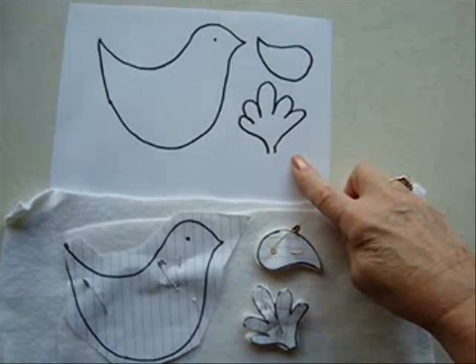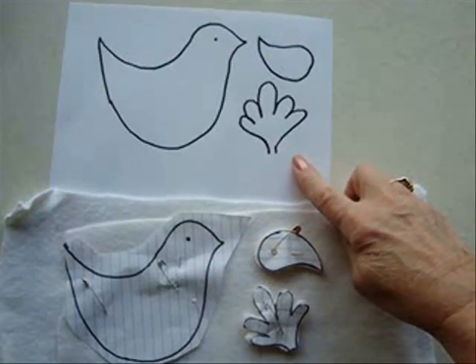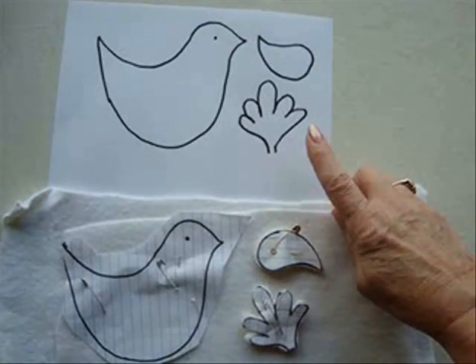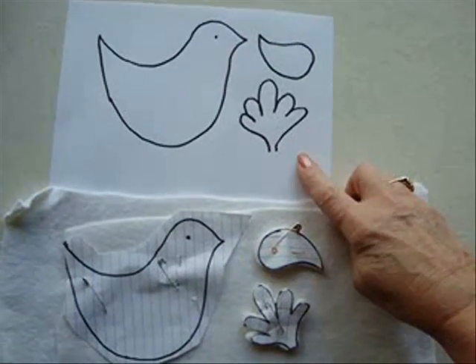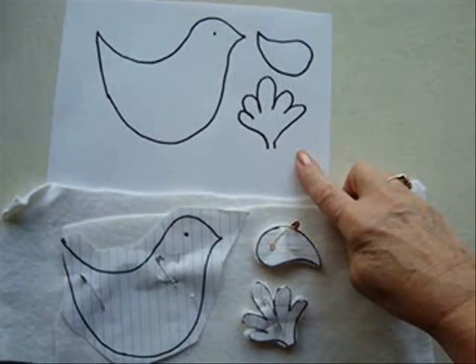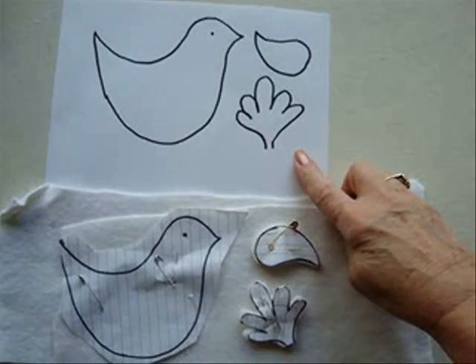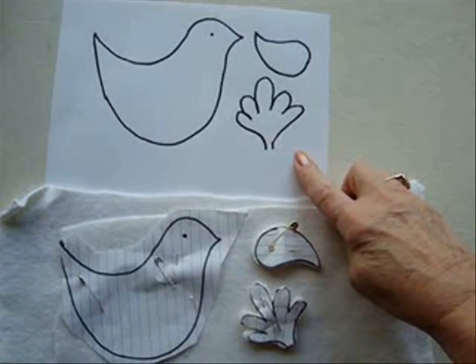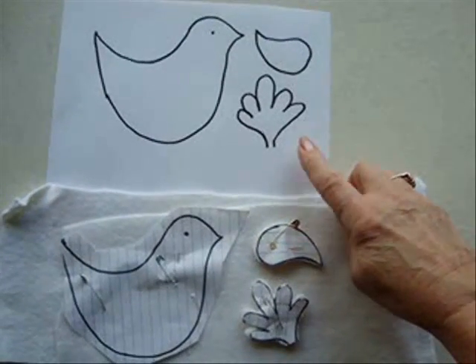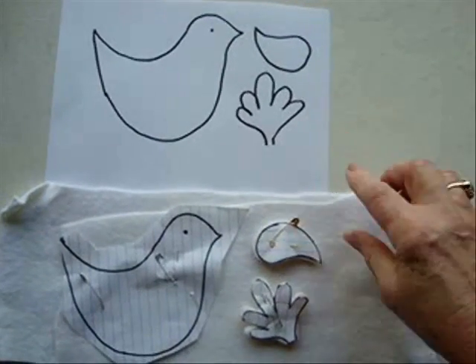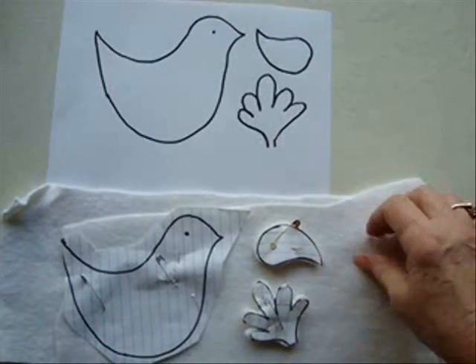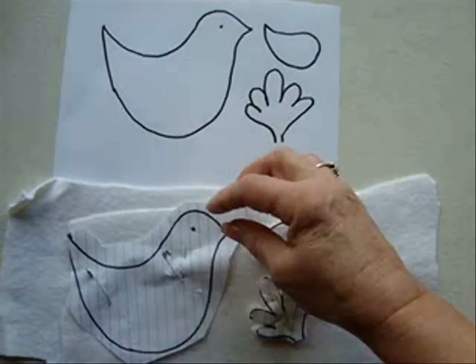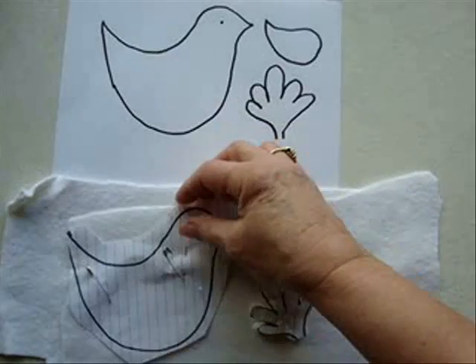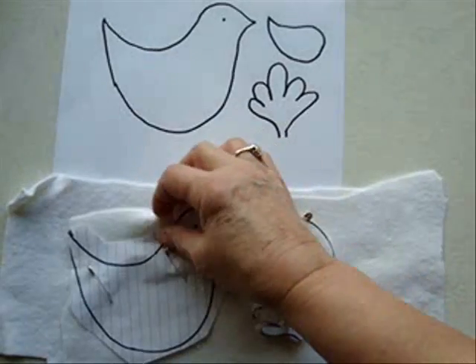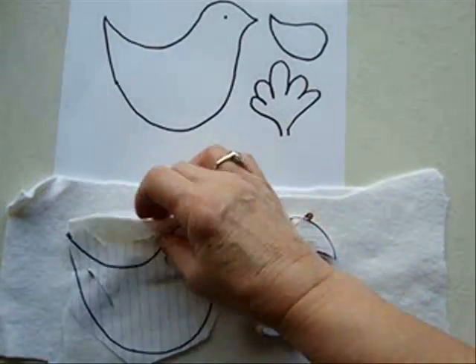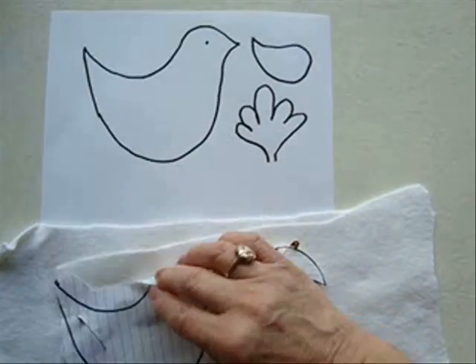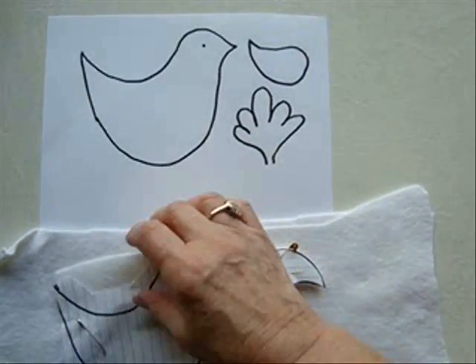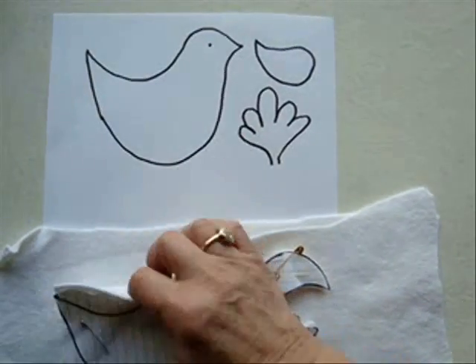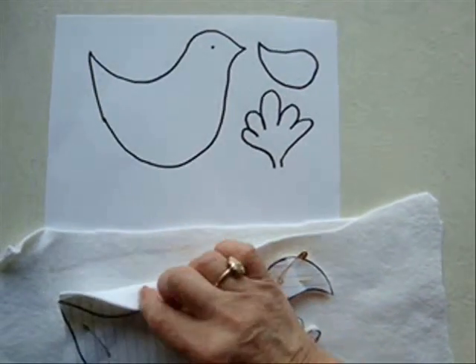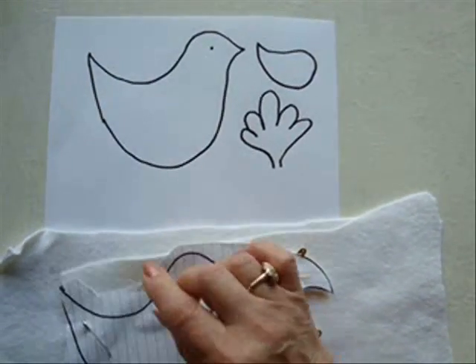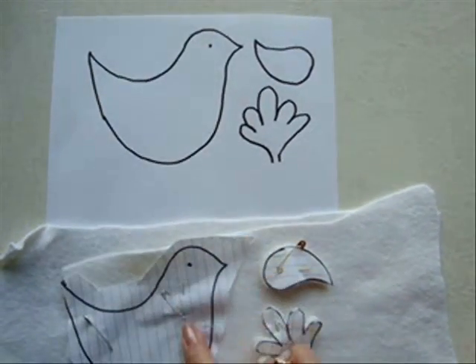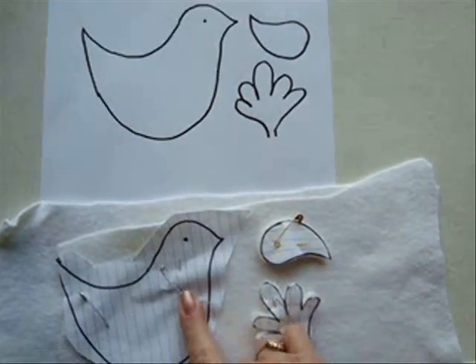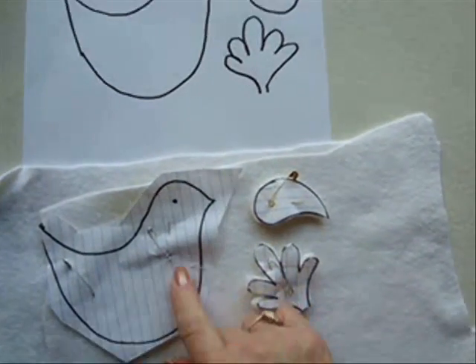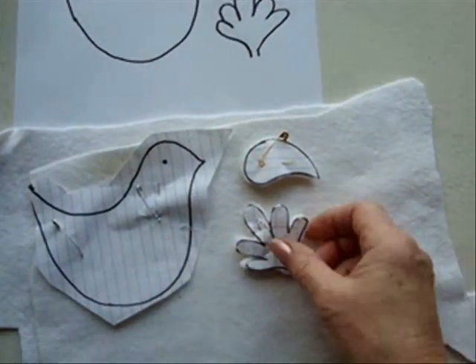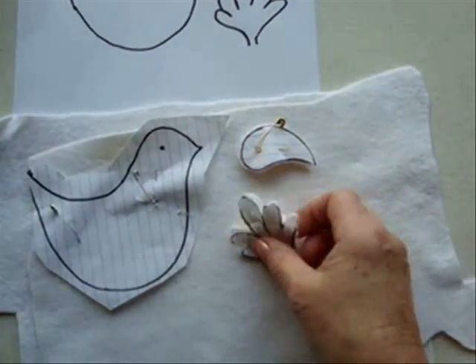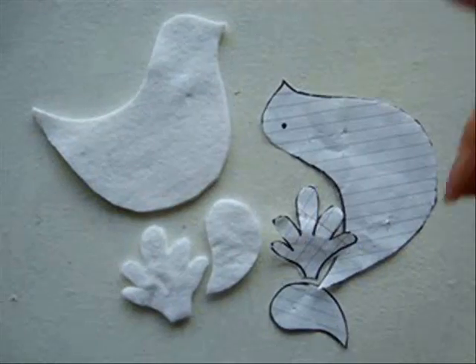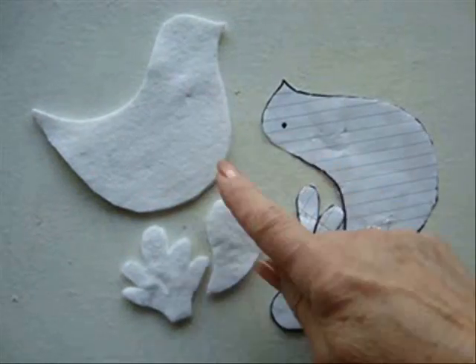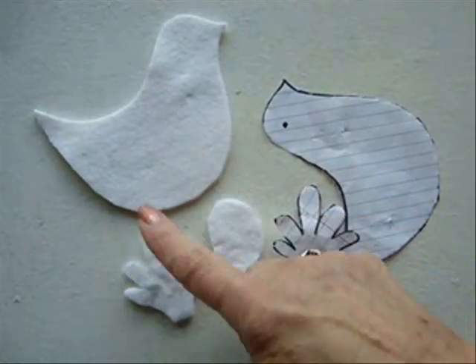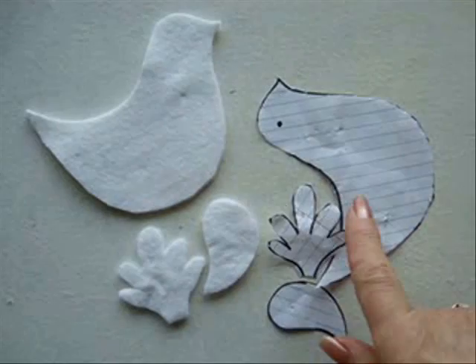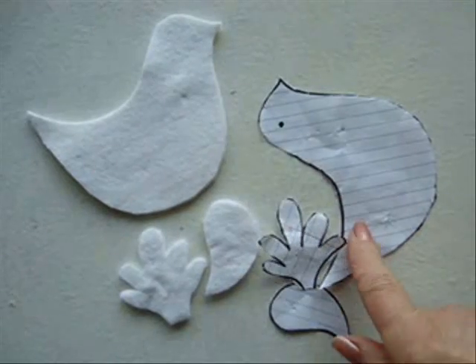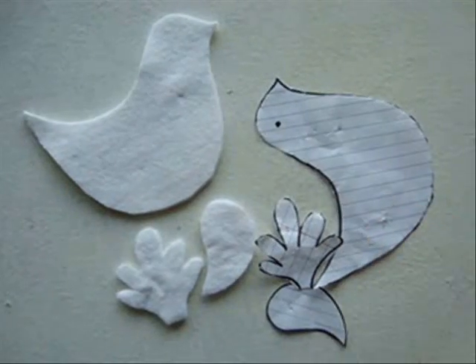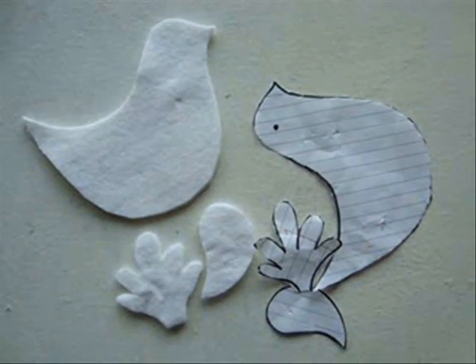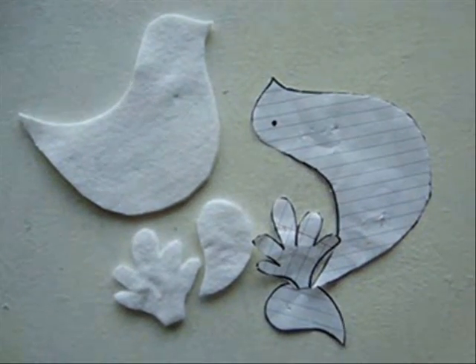To get started, you're going to print off the pattern and you're going to place it on two layers of felt and you're going to cut them out. I have all those pieces cut out.